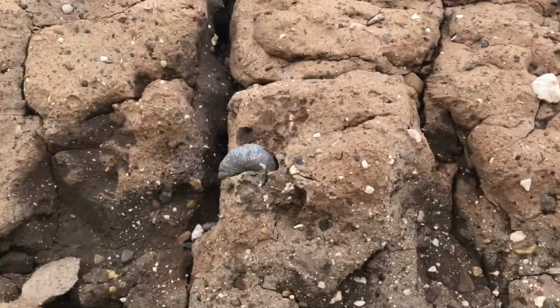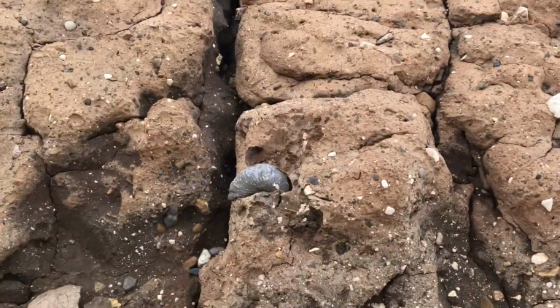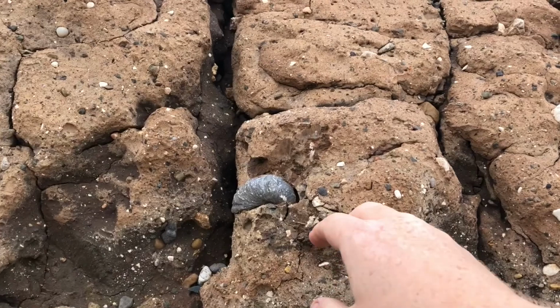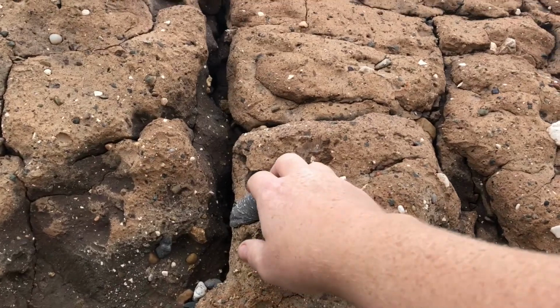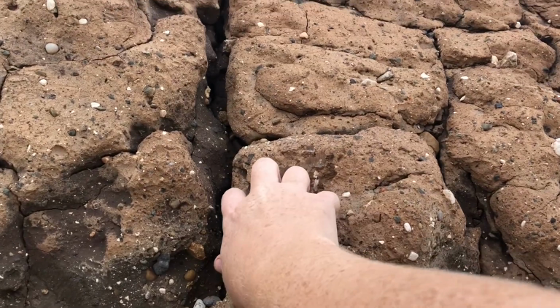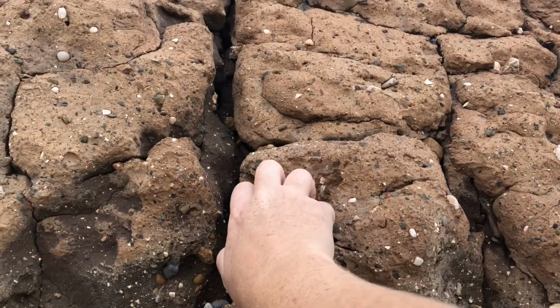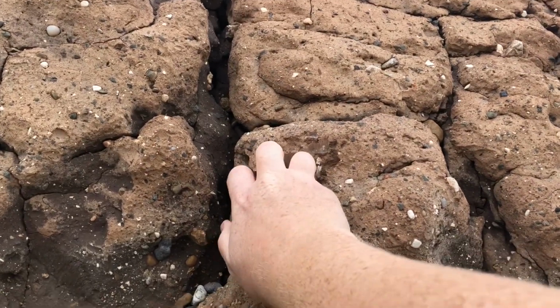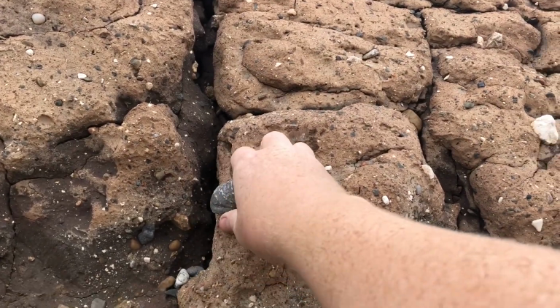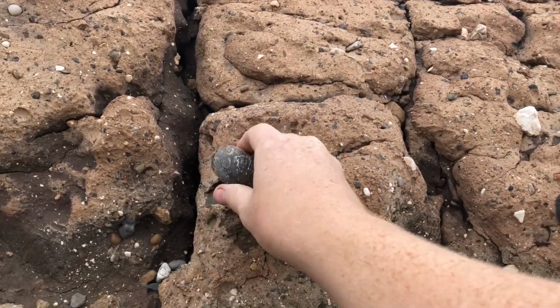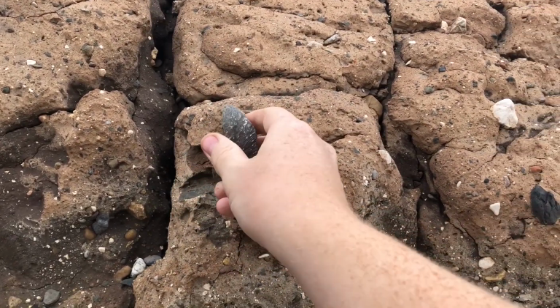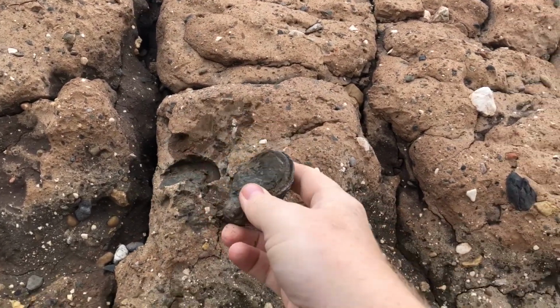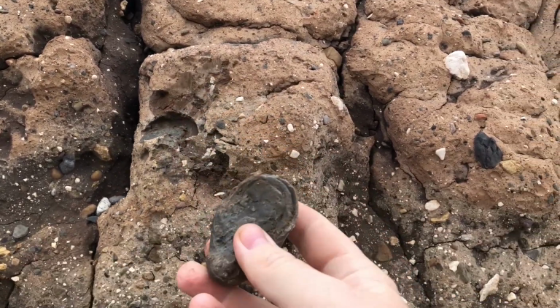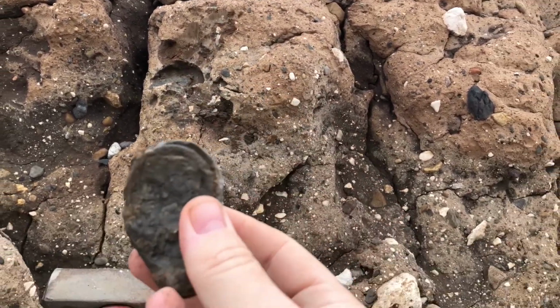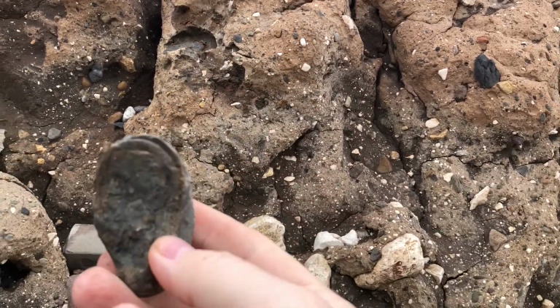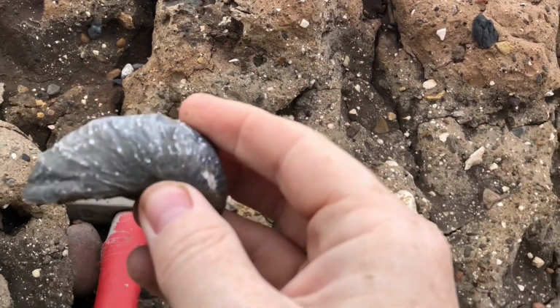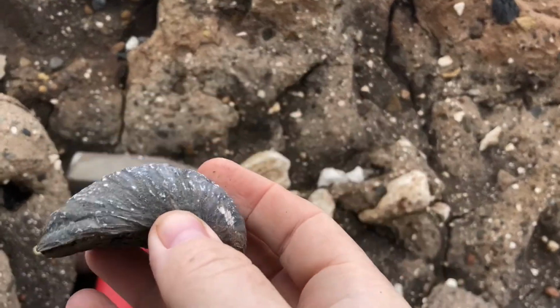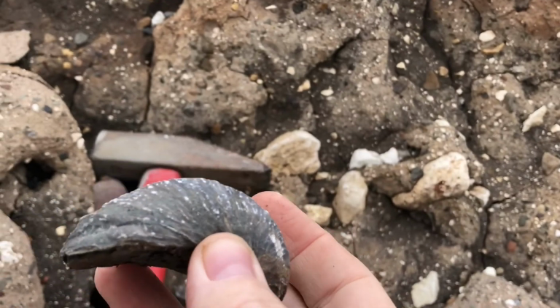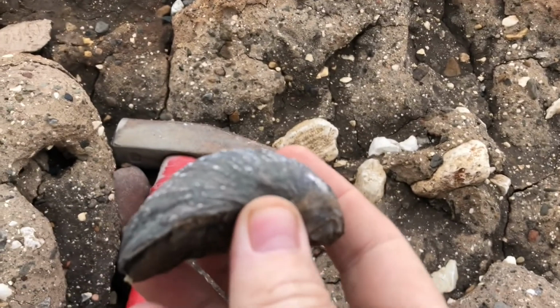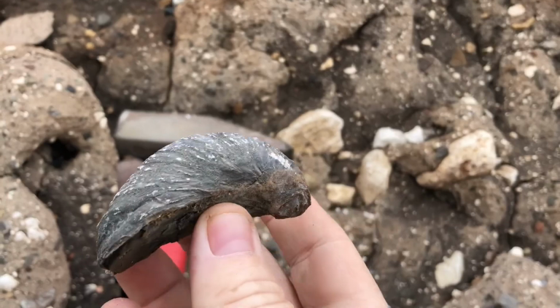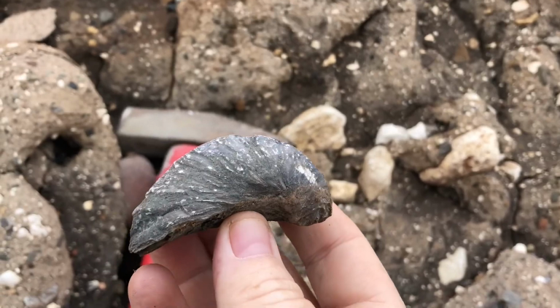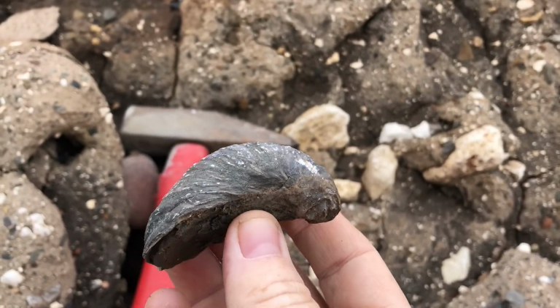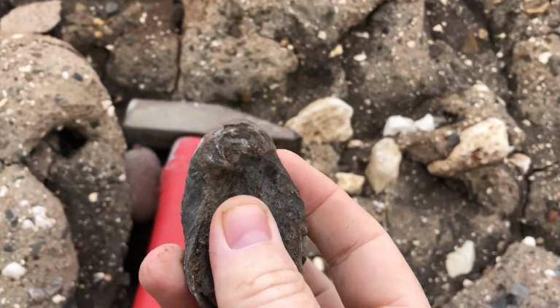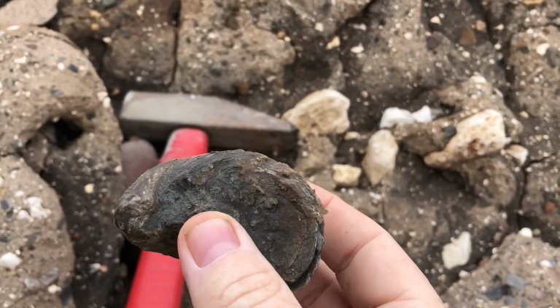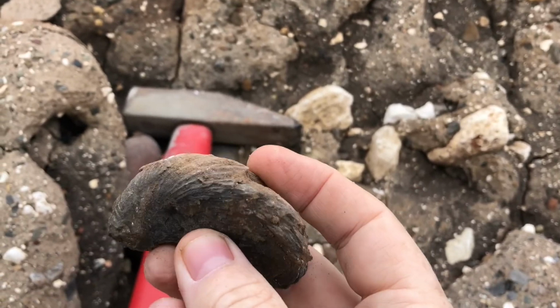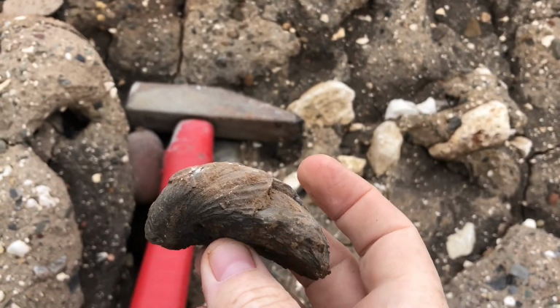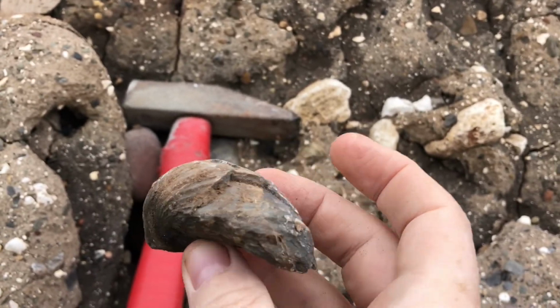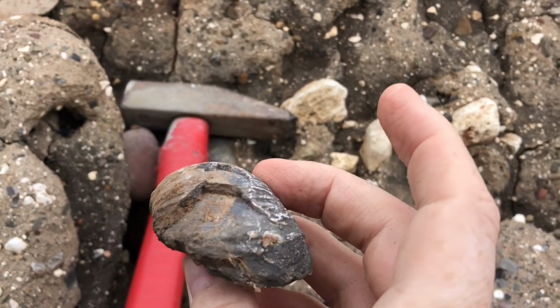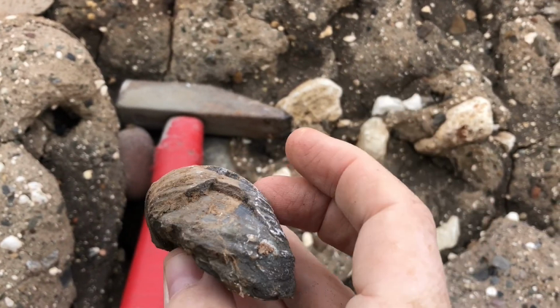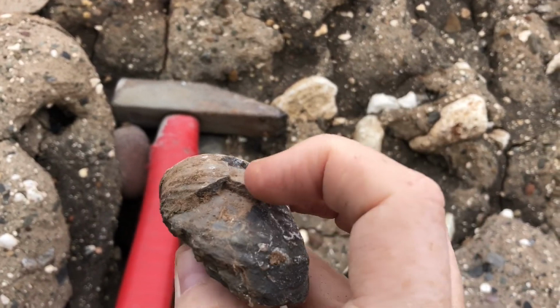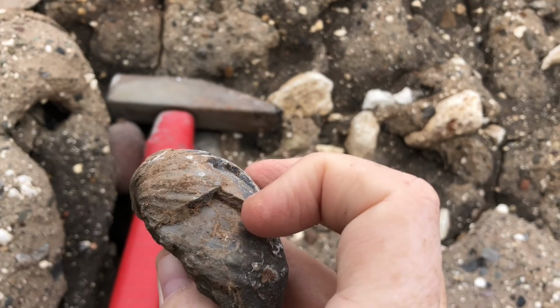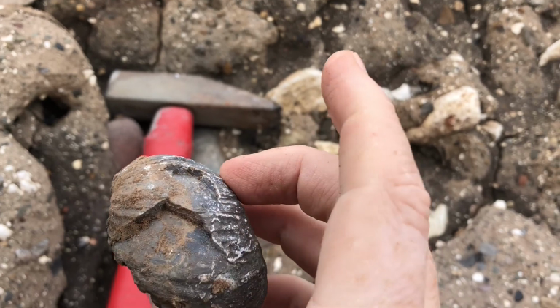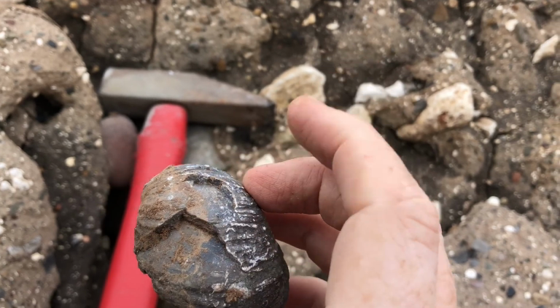I've just chipped enough away to pull it out — there we go. That's quite a decent one to be honest with you, just a bit chipped away there unfortunately.